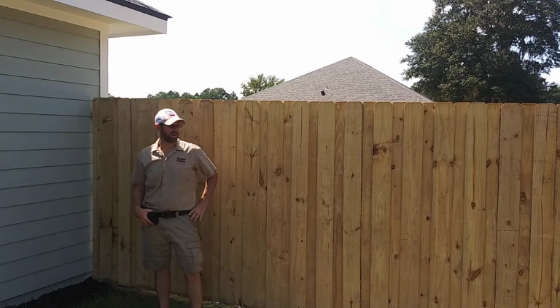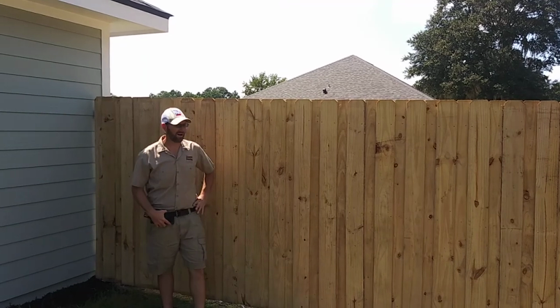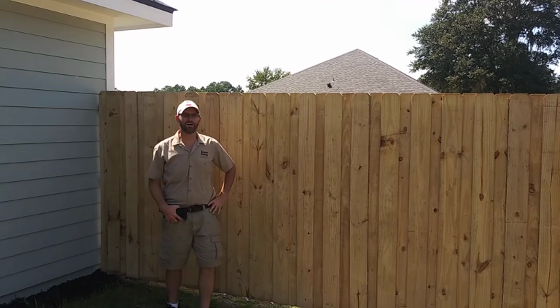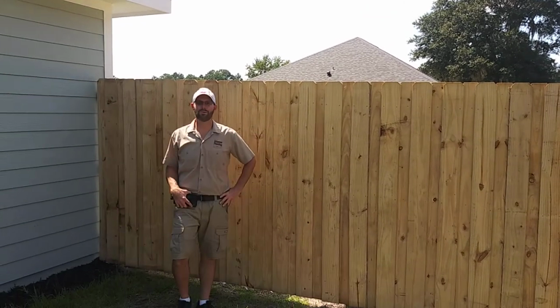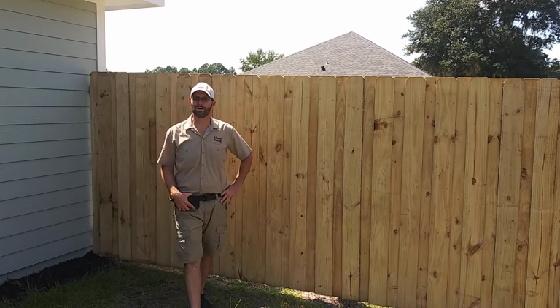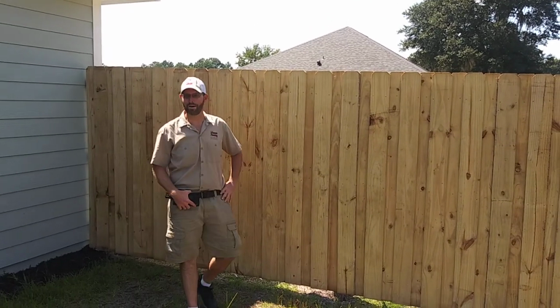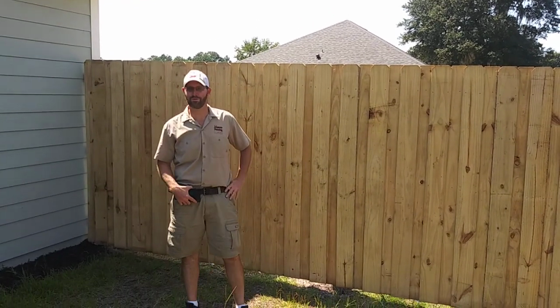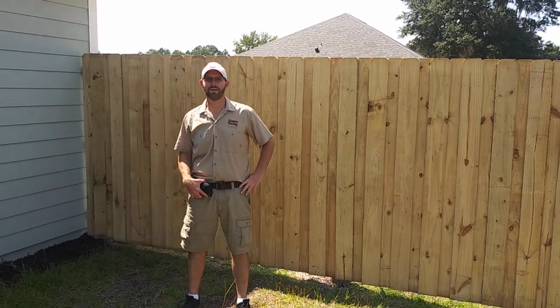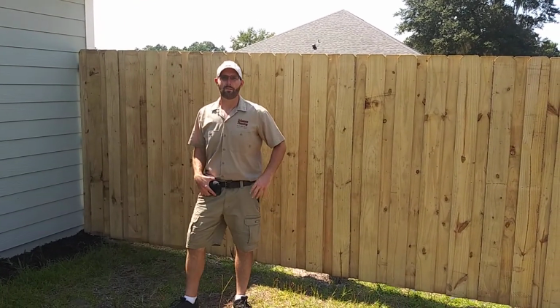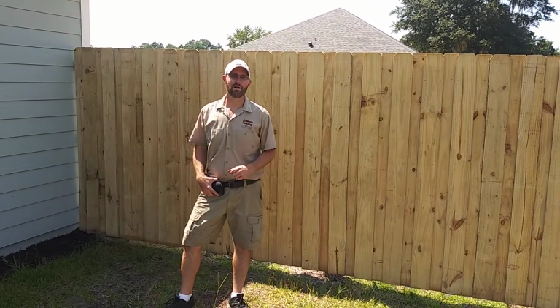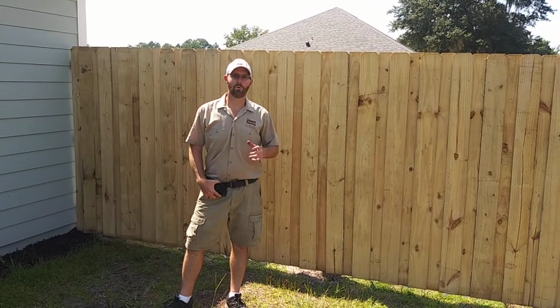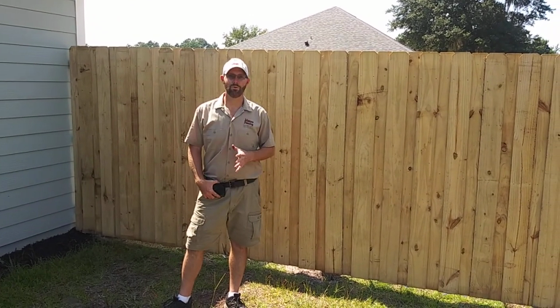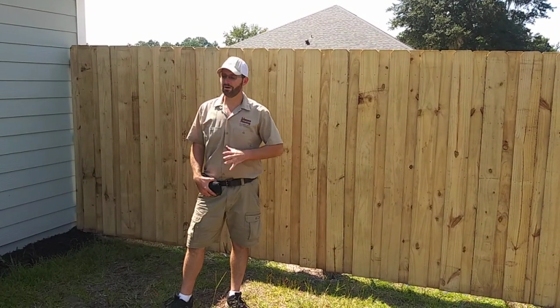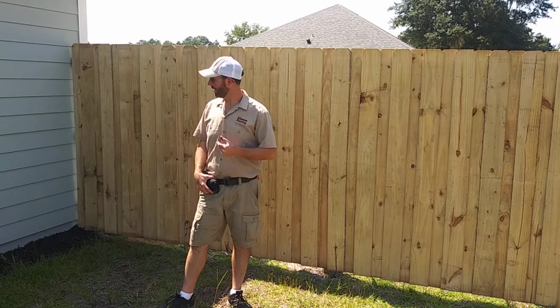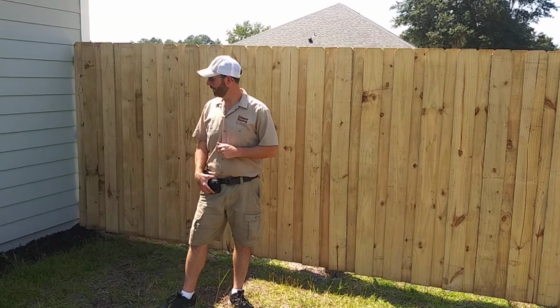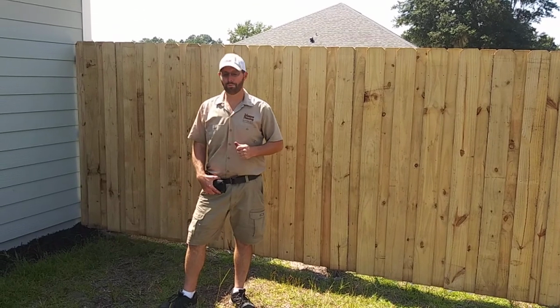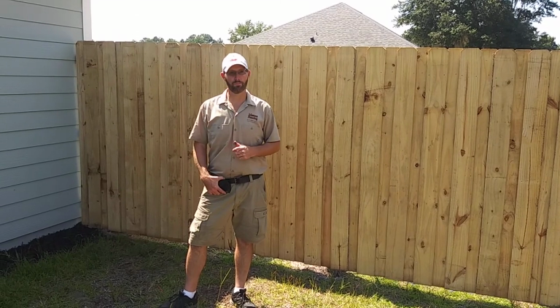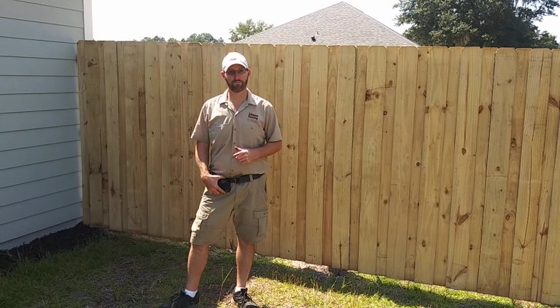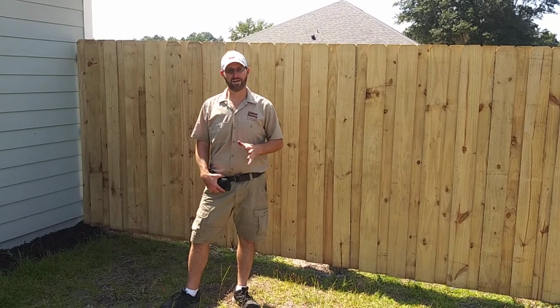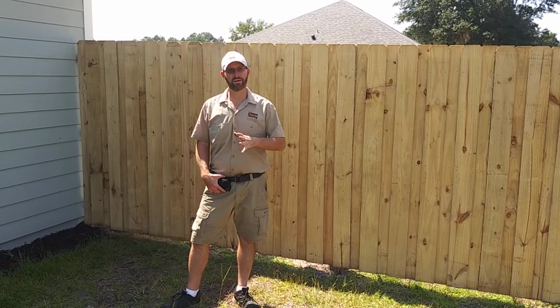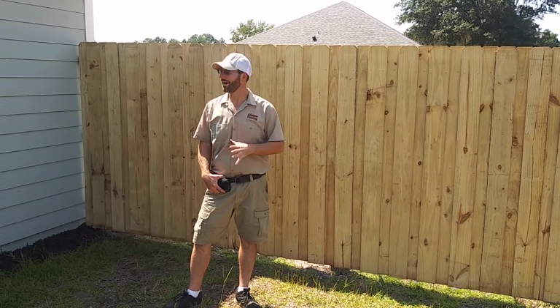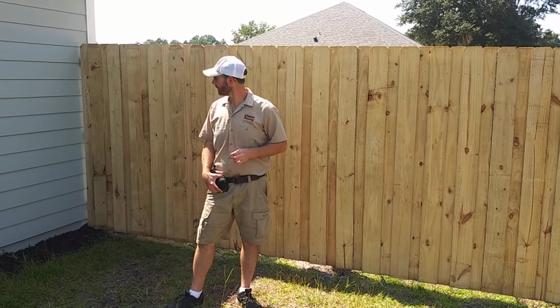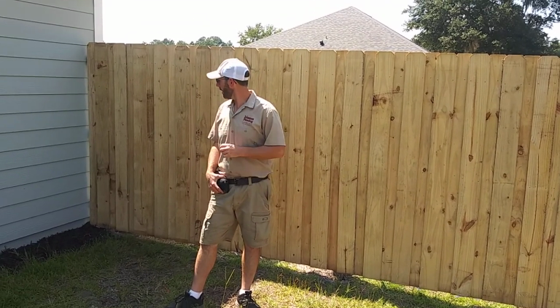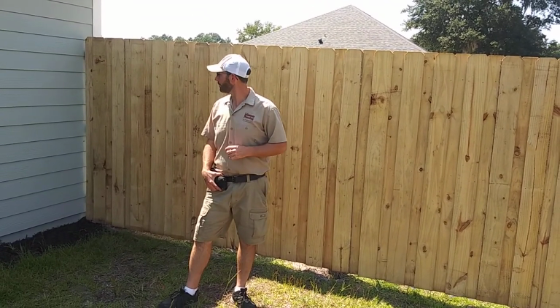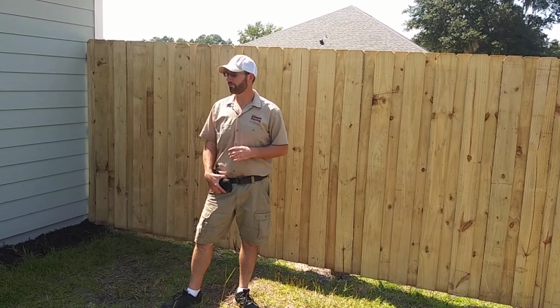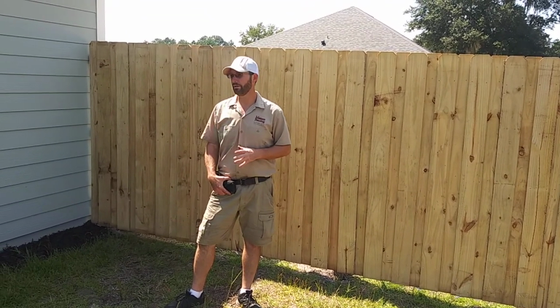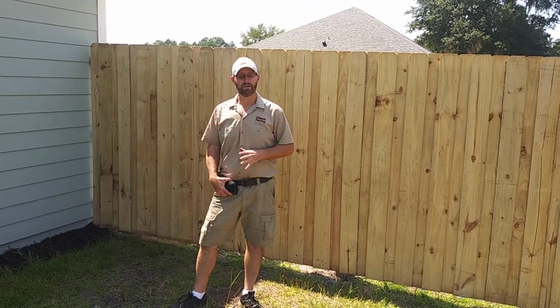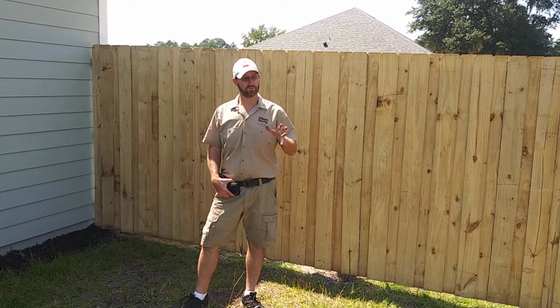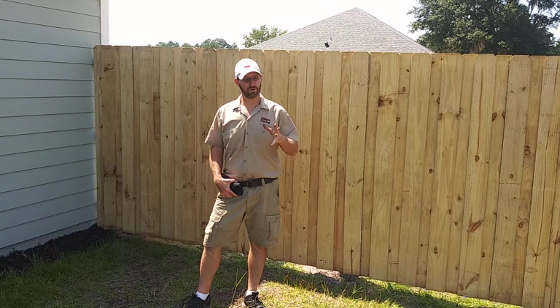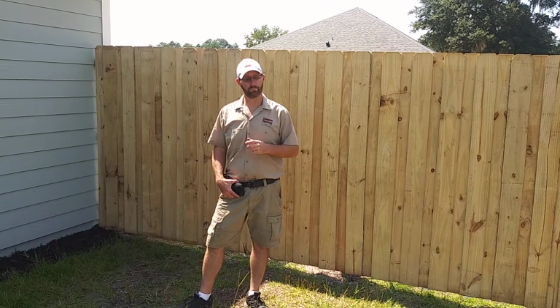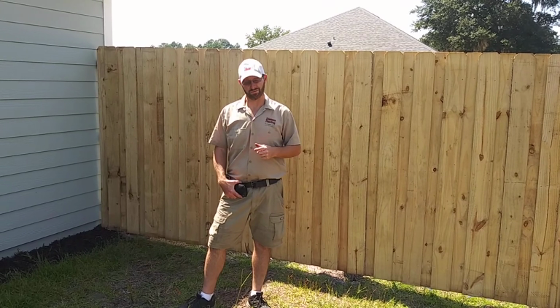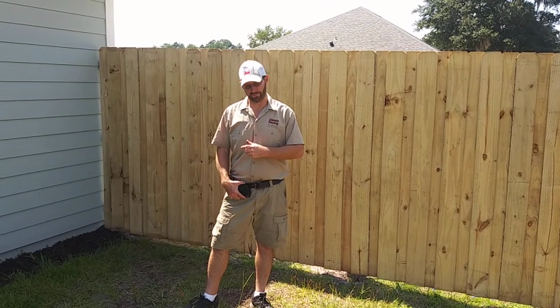Hi, Josh Masters here again with Masters Fencing. I'm going to take you for a walkthrough of a 170-foot board-on-board, 5/8 thick style, pressure-treated, 6-foot tall privacy fence.